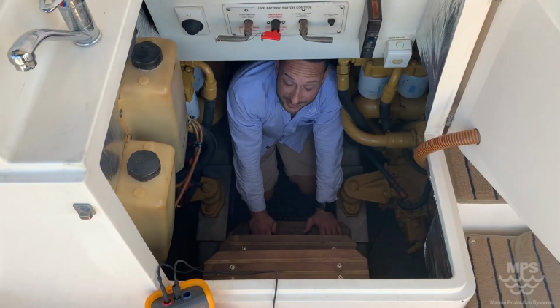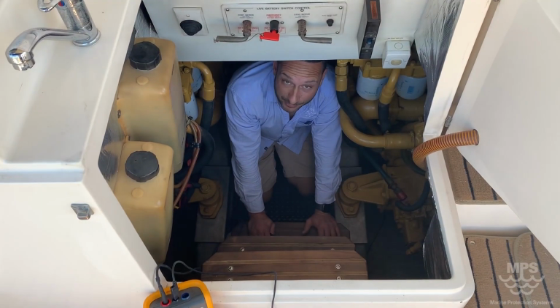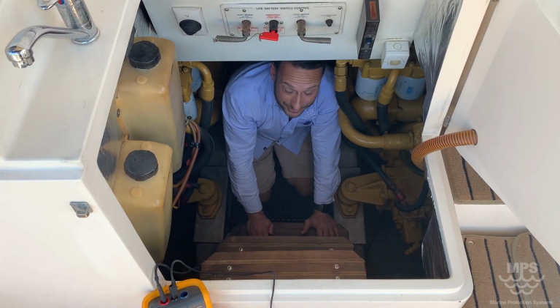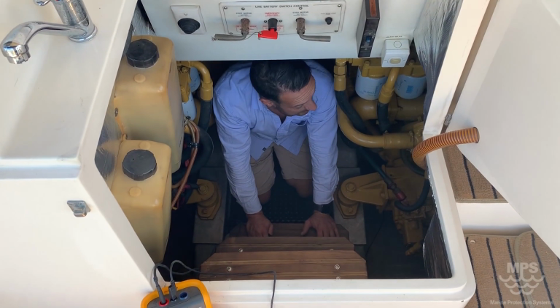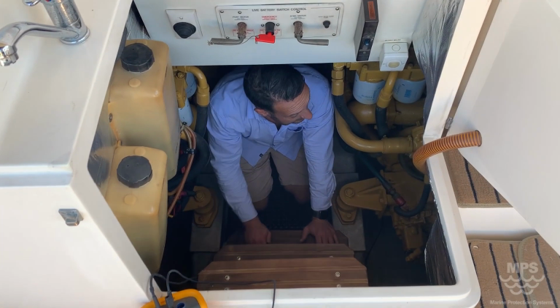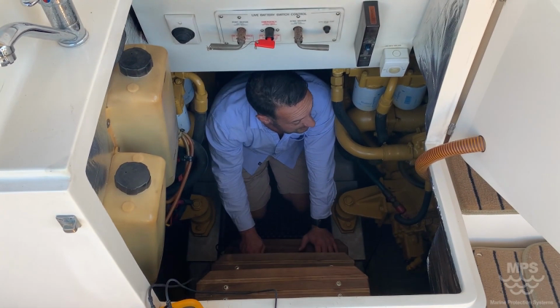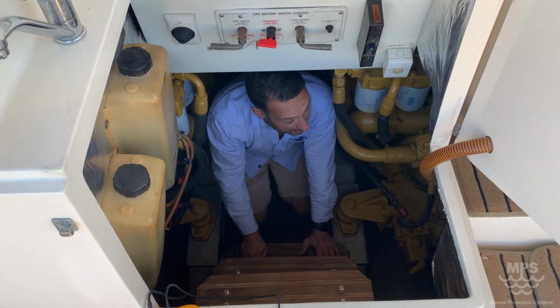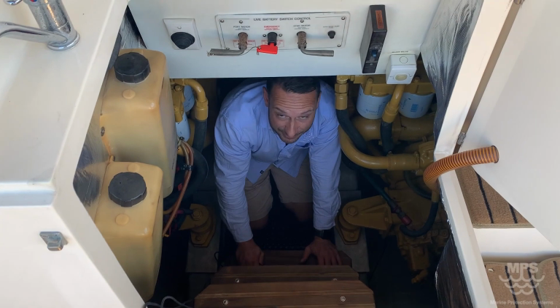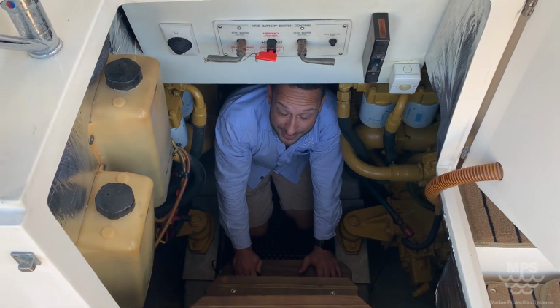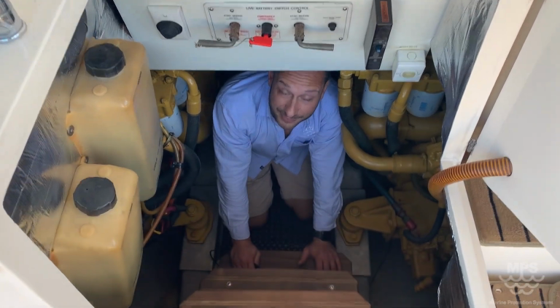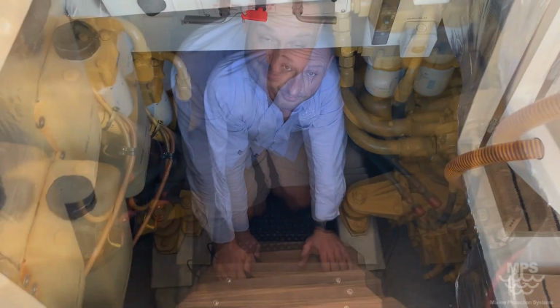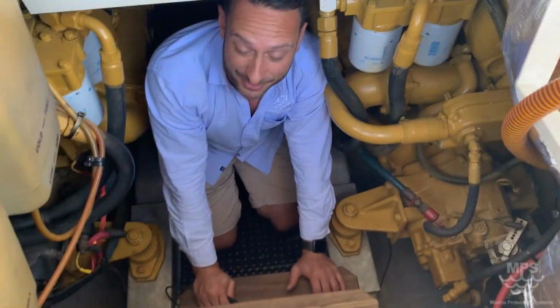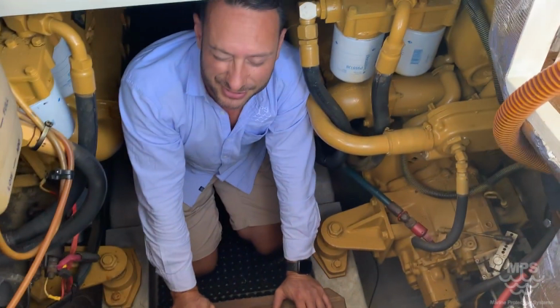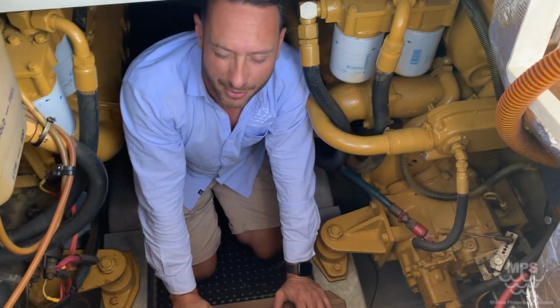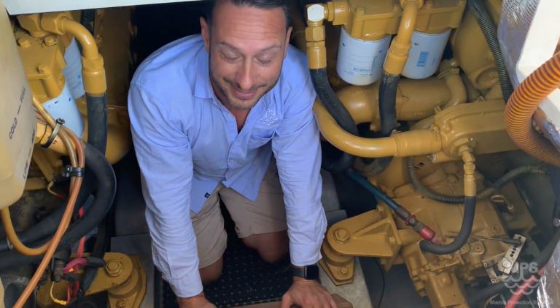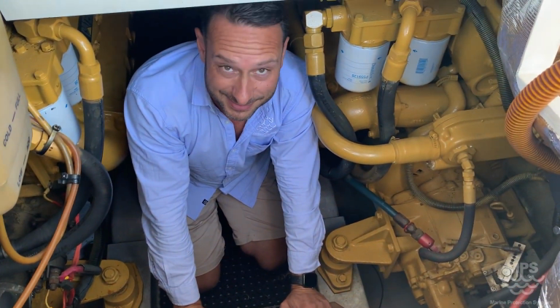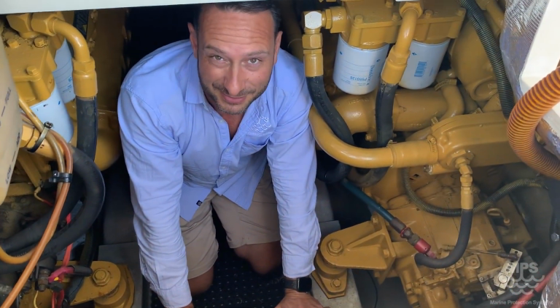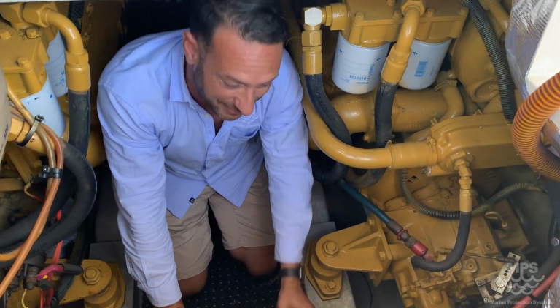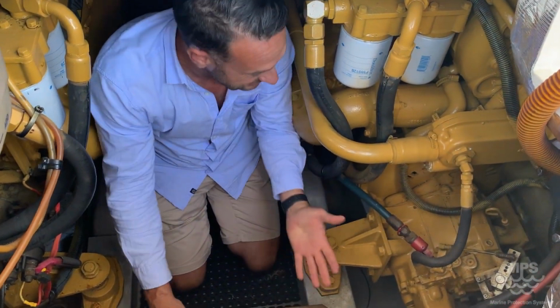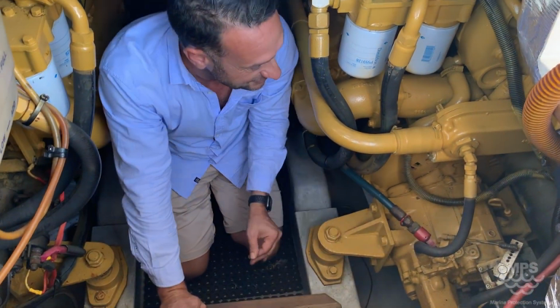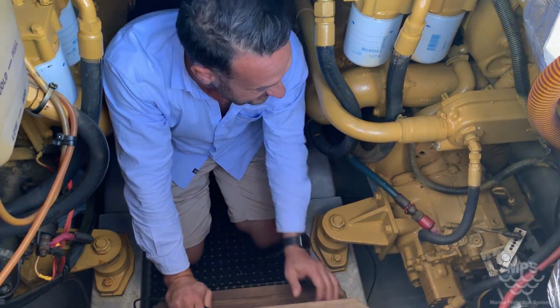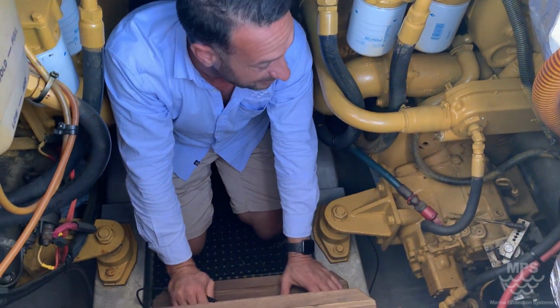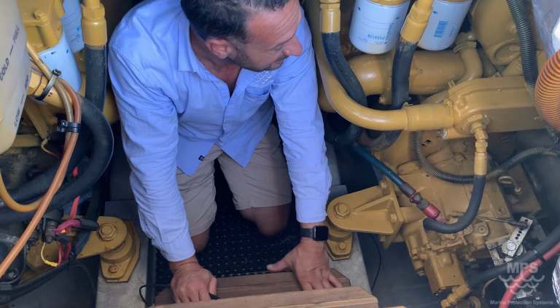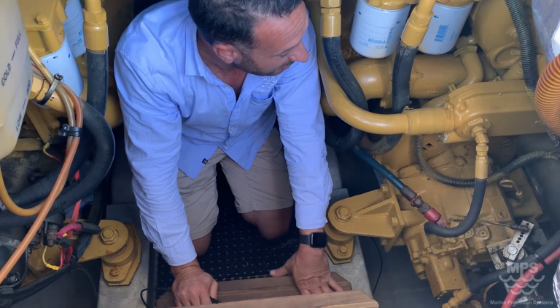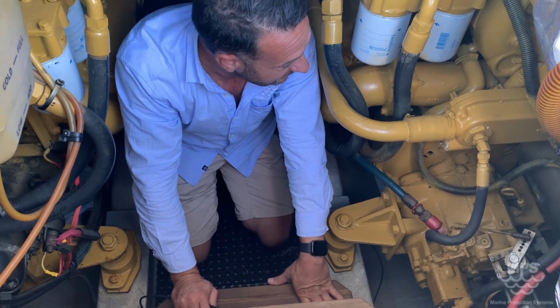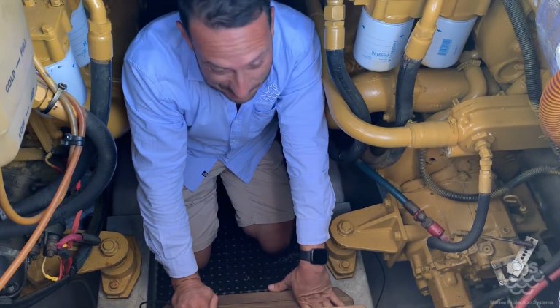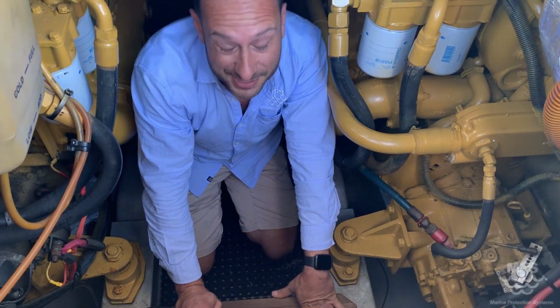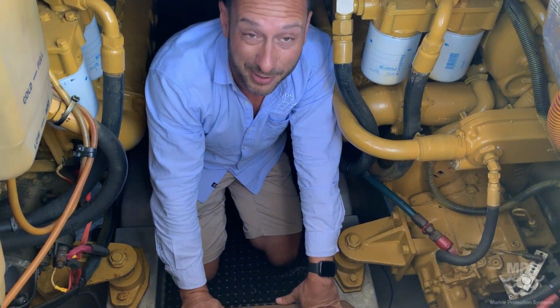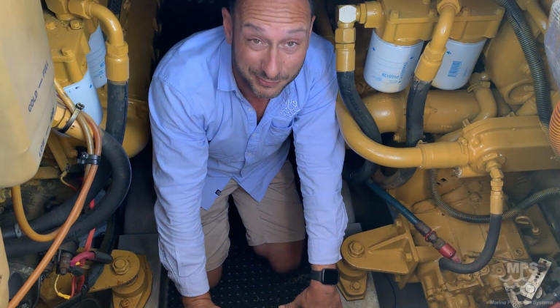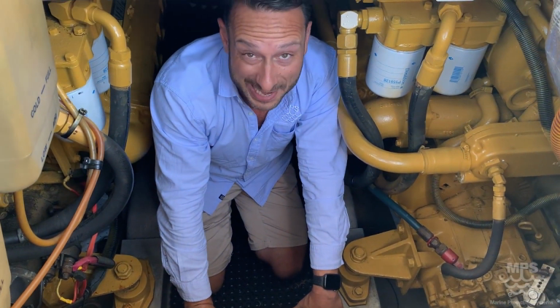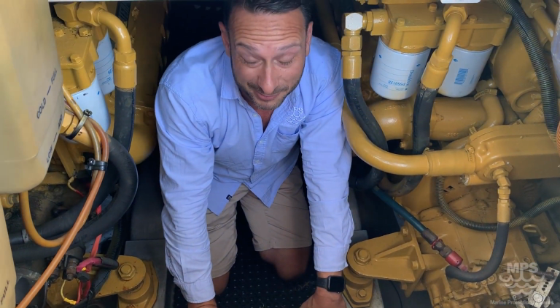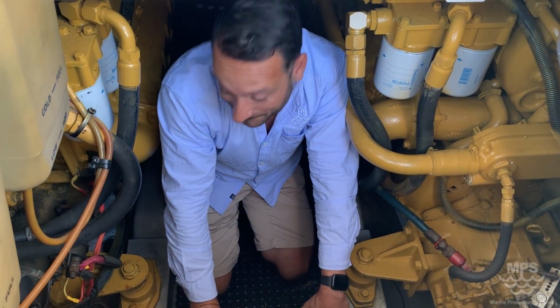Now we're in the engine room. This particular boat is fitted with 3208 Cats — very large engines for this style of boat. I believe this particular boat was built for Caterpillar America.